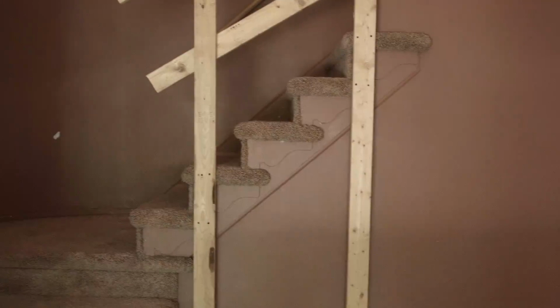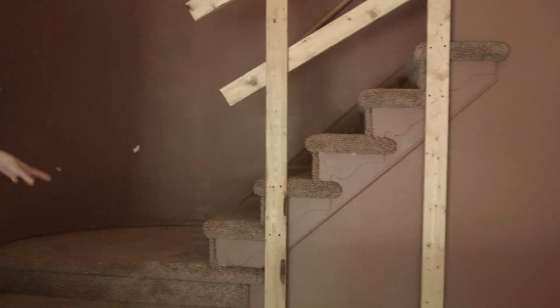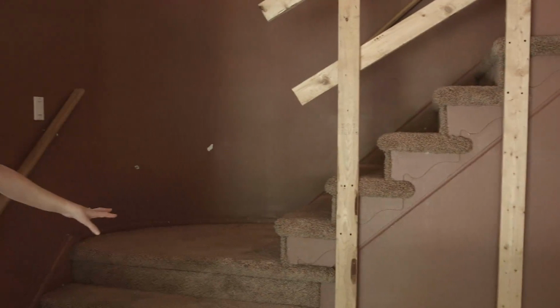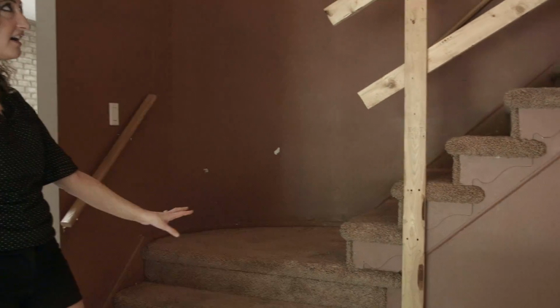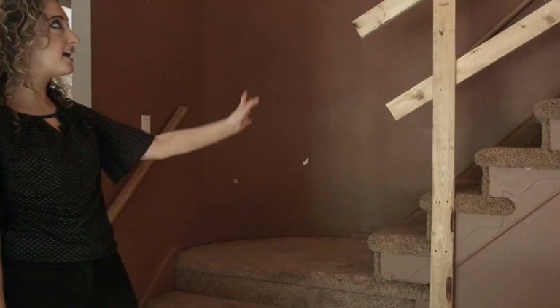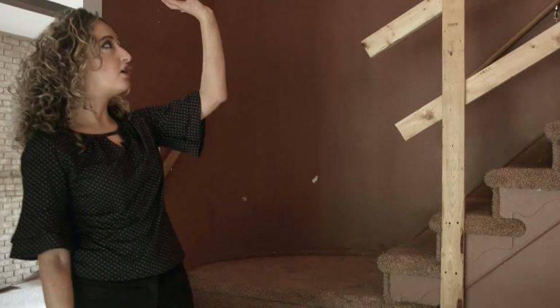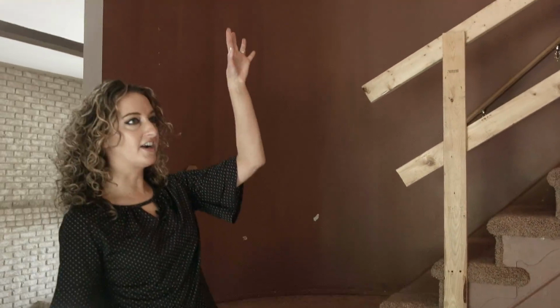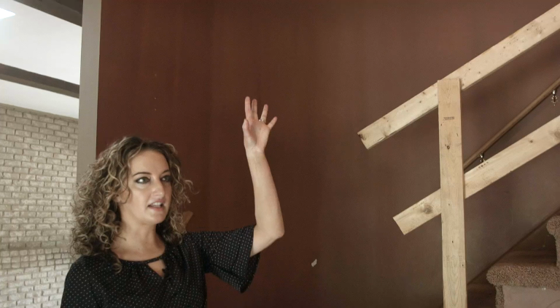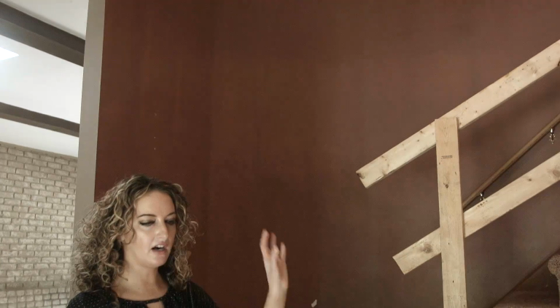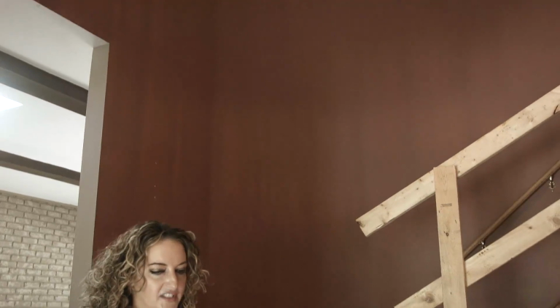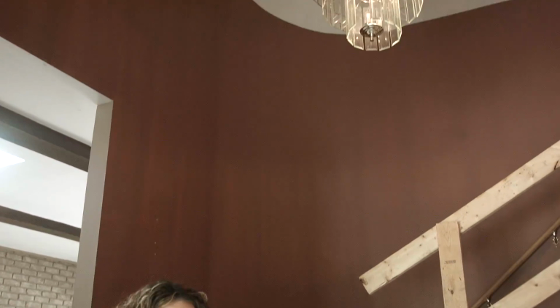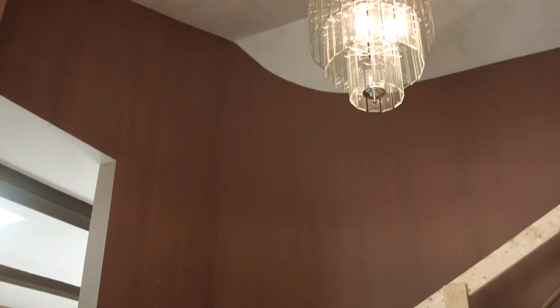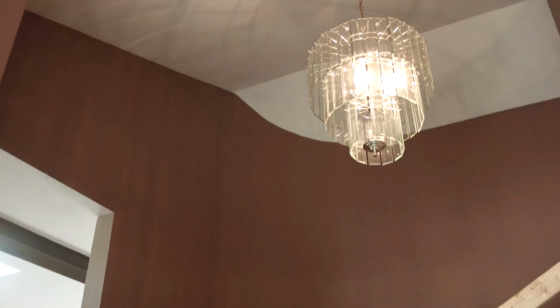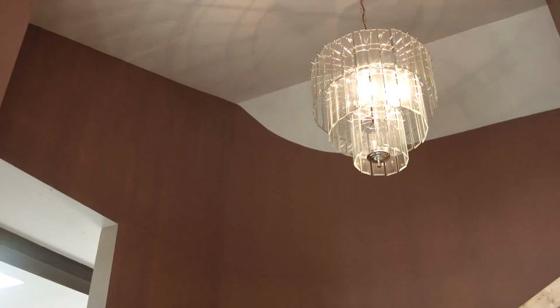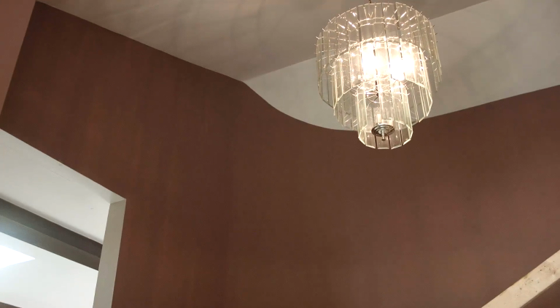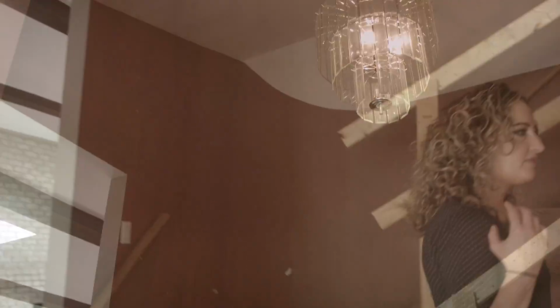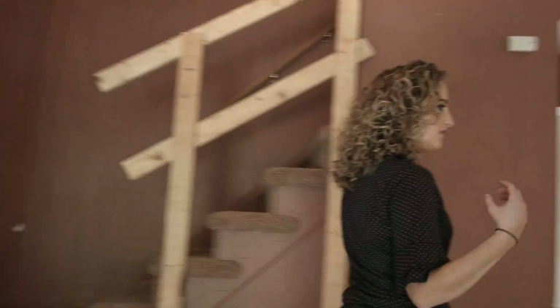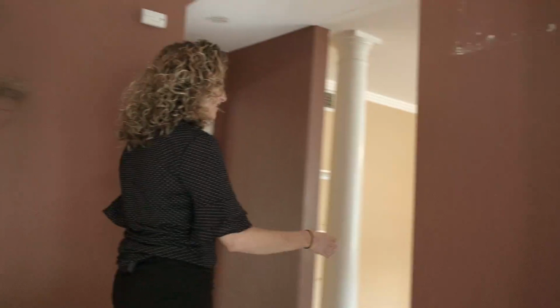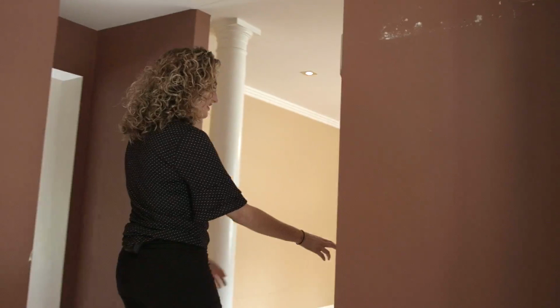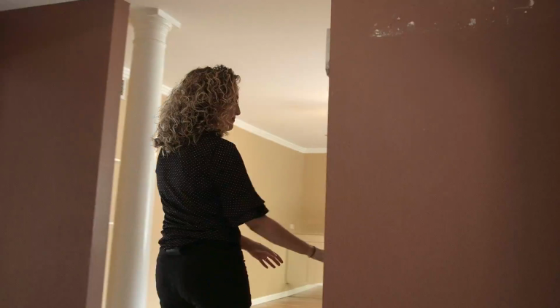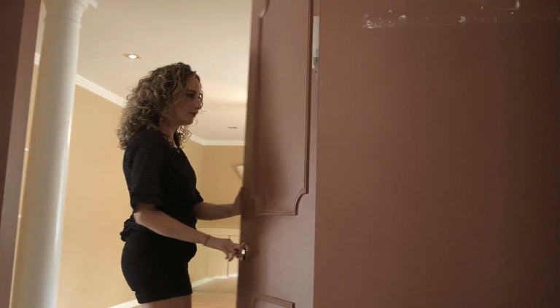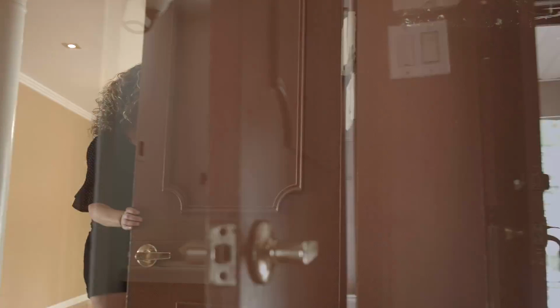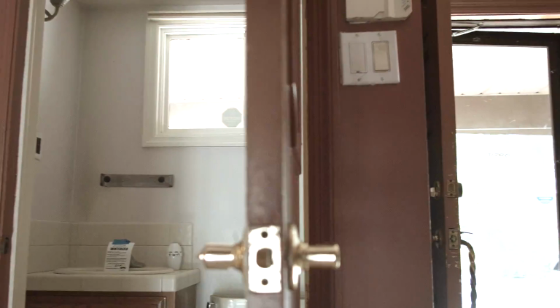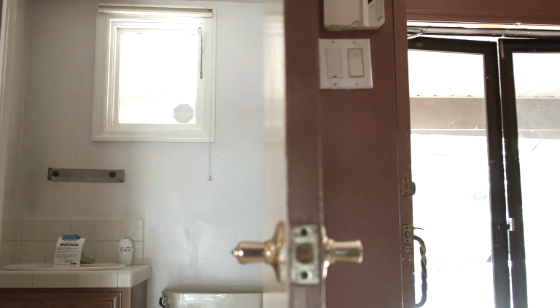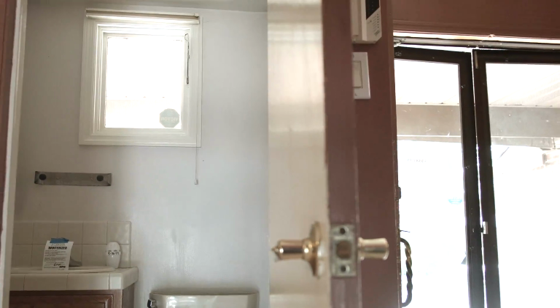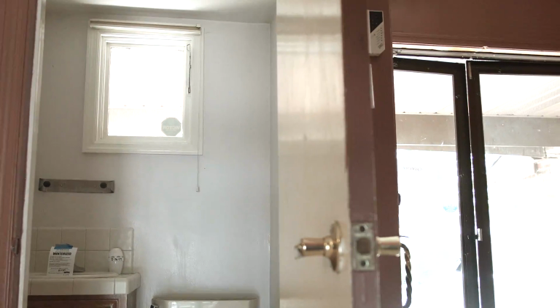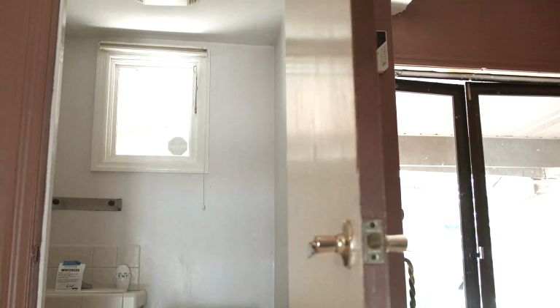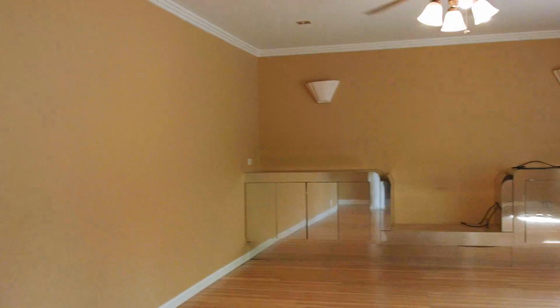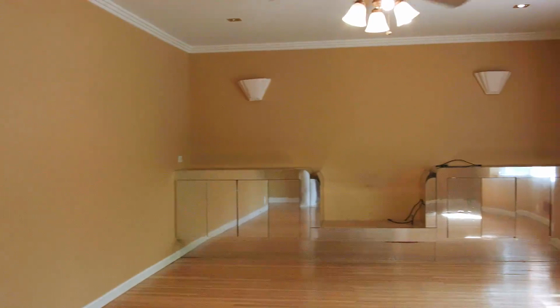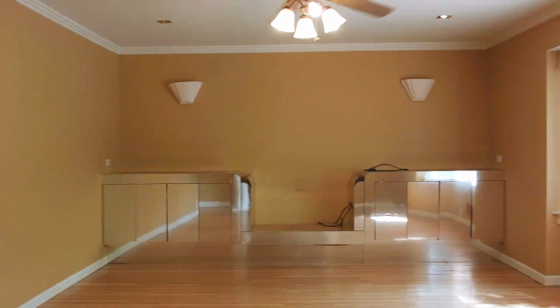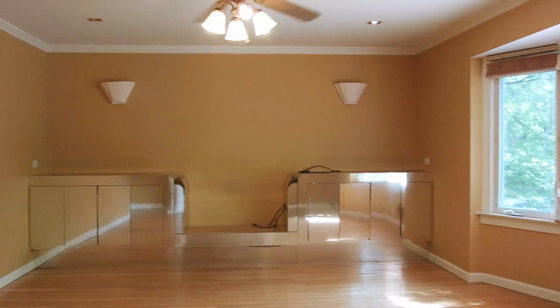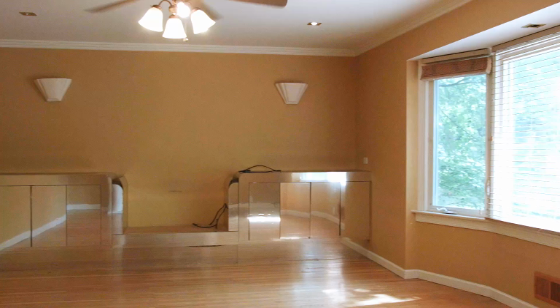We're going to put a wrought iron staircase, wrought iron chandelier, and put some really cool porcelain down on this floor. If you come over here, you can see there's a half bathroom here. We're going to make a really cool deco wall there.